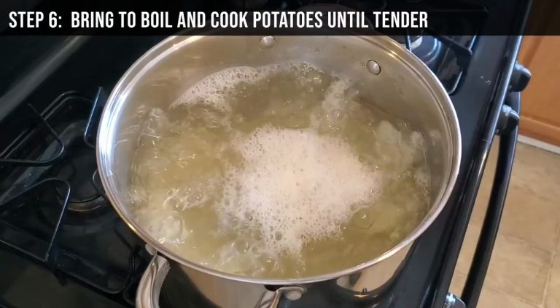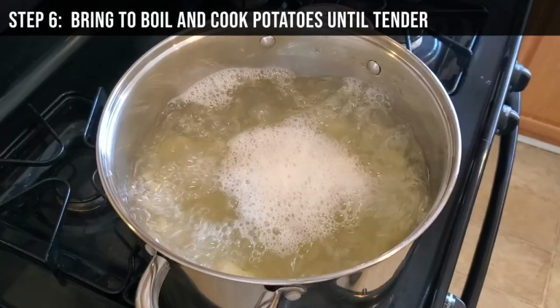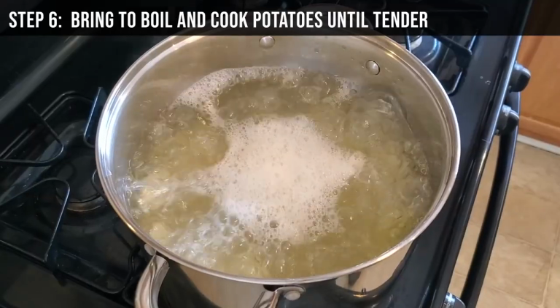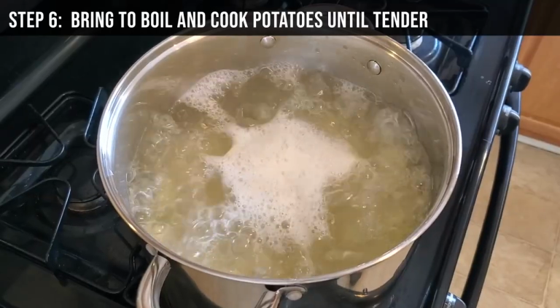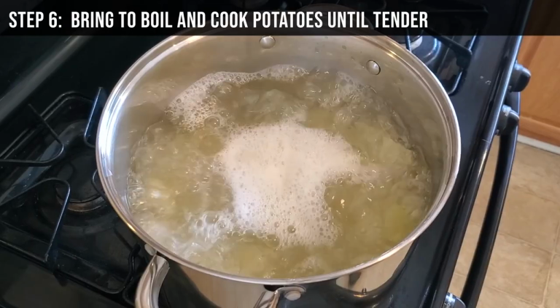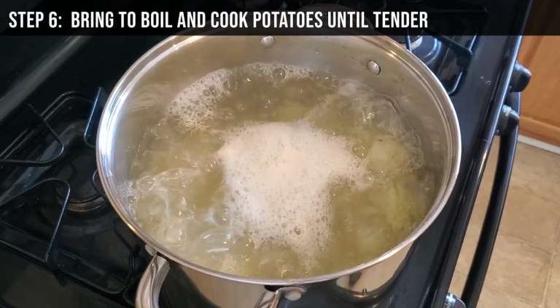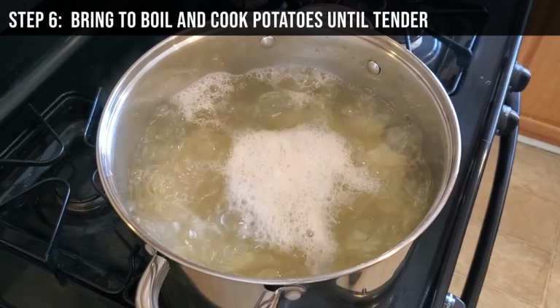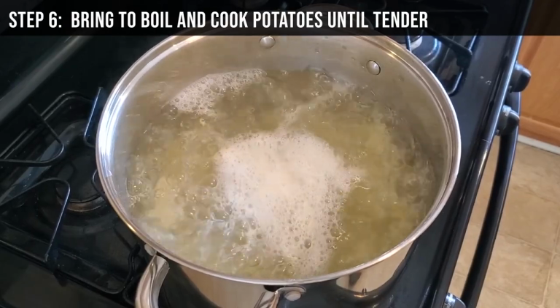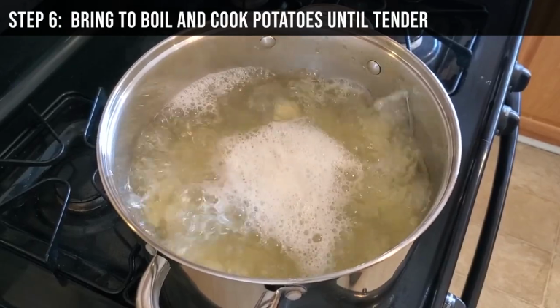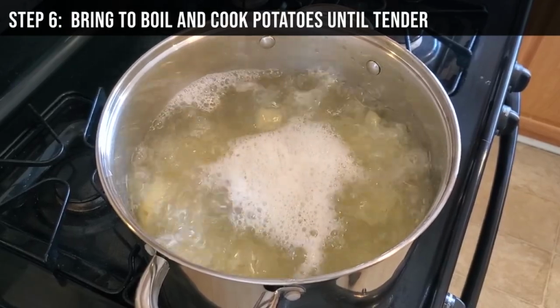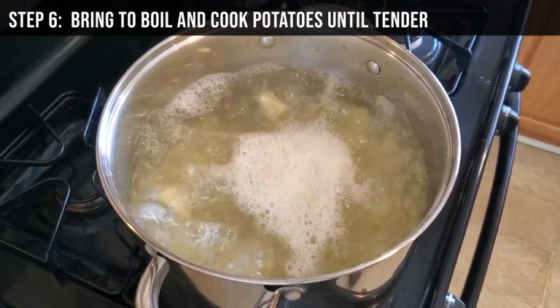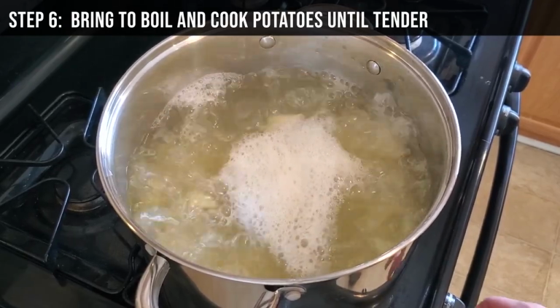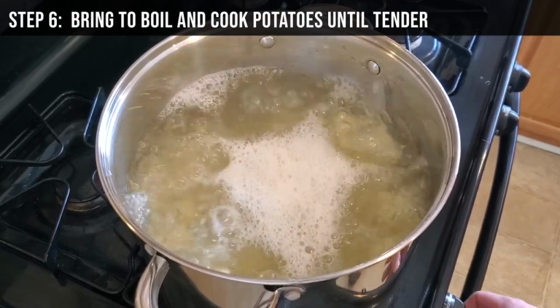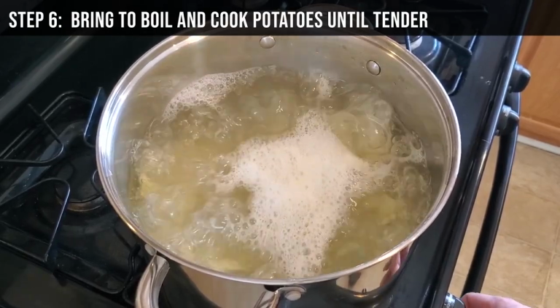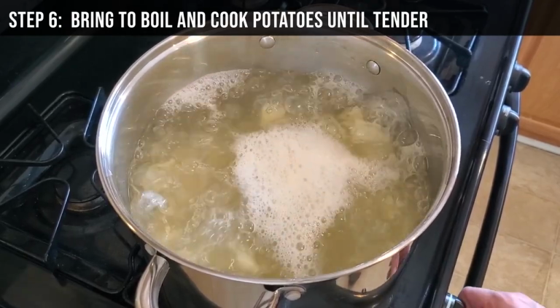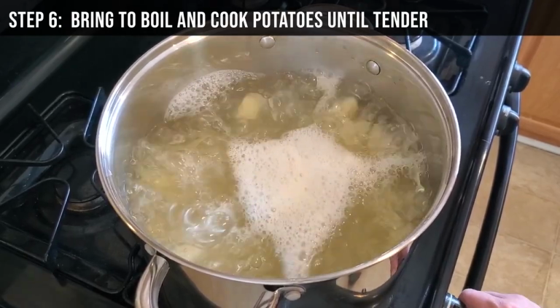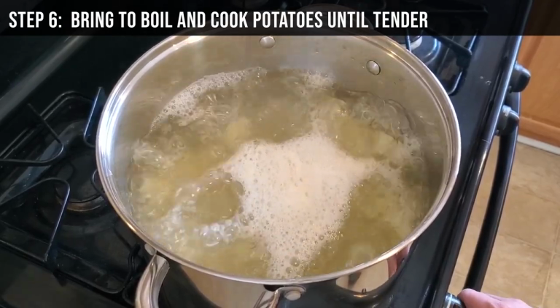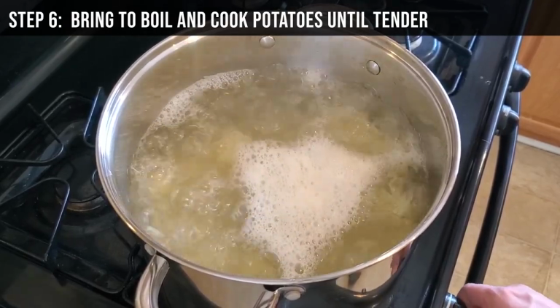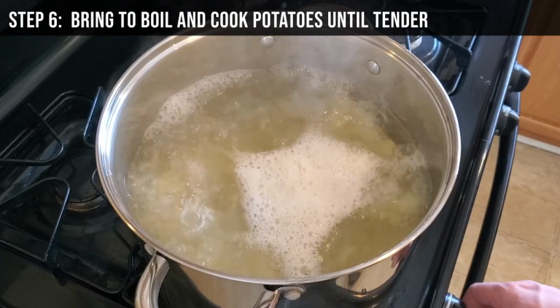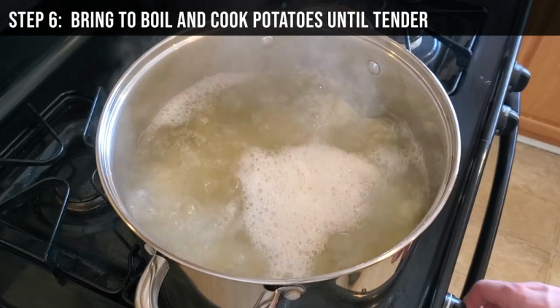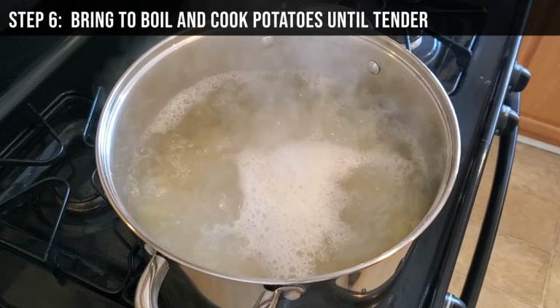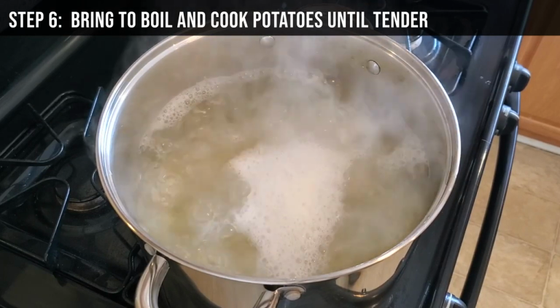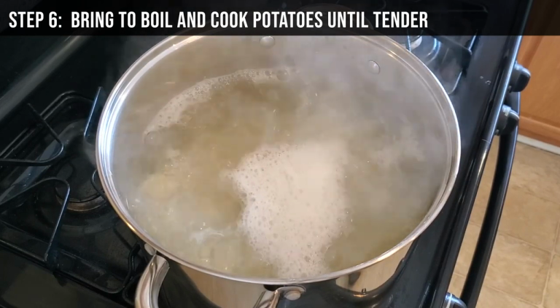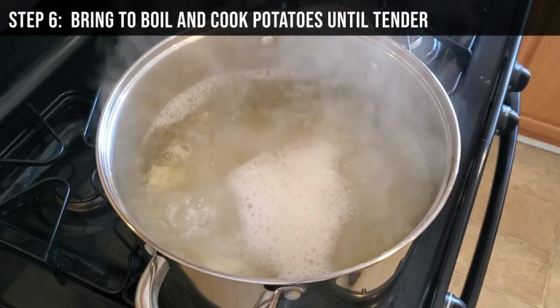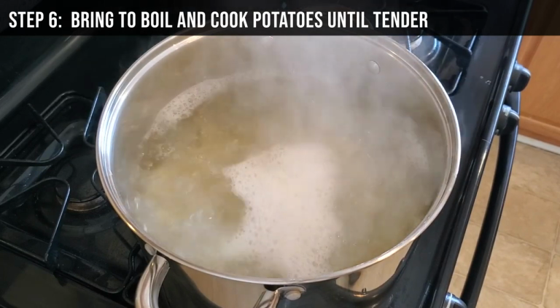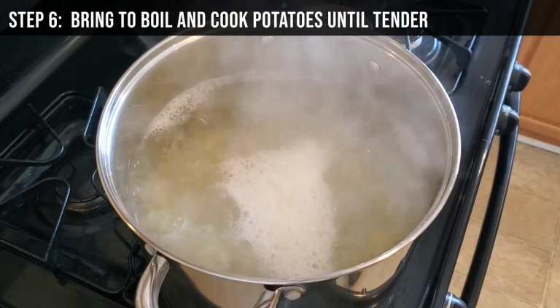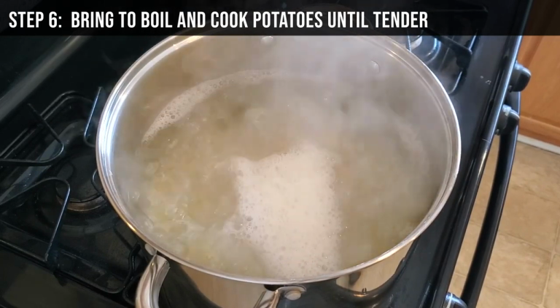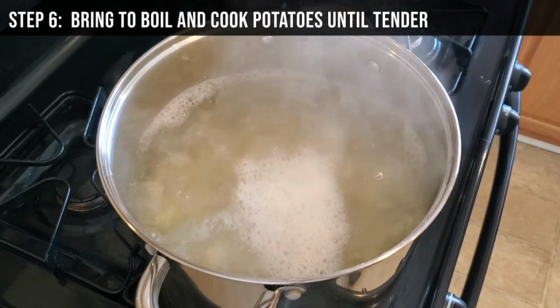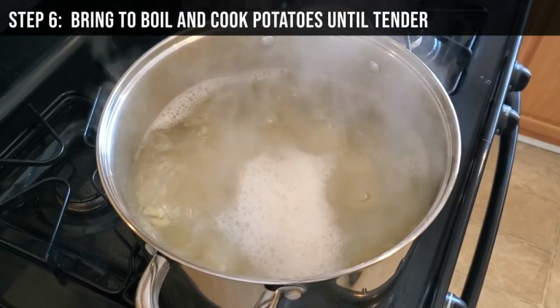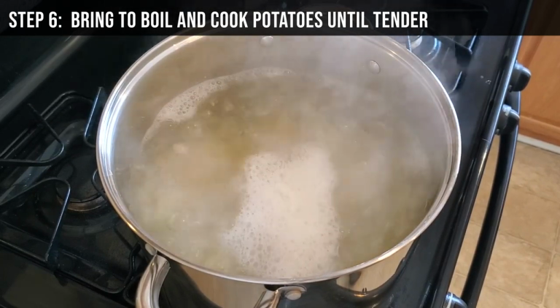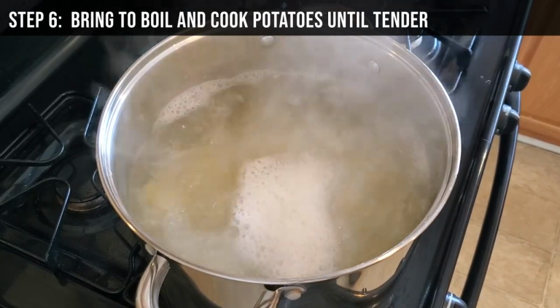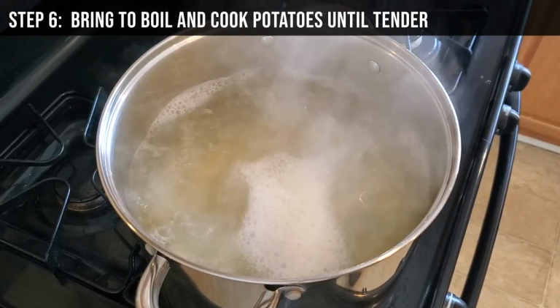Step 6: Let the pot come up to a rolling boil. Cooking time will depend on how big your pot is and how much water you have. It may not need much more time once the pot reaches a full boil.